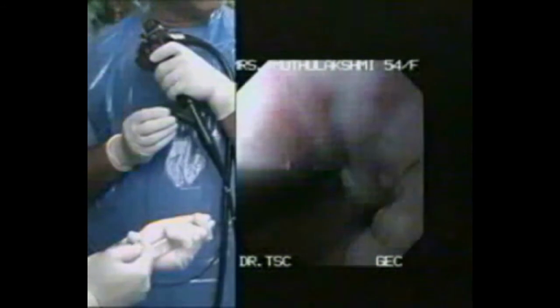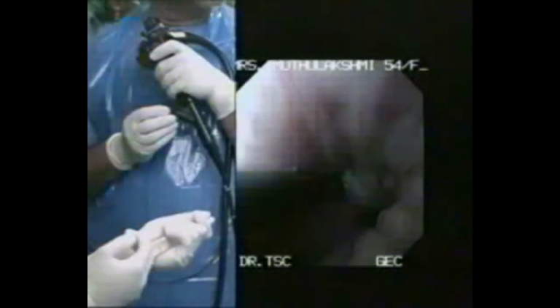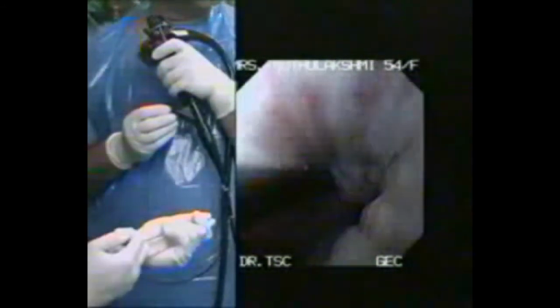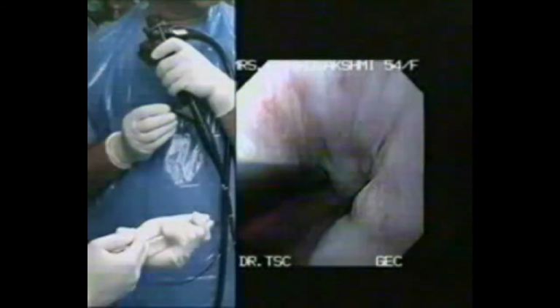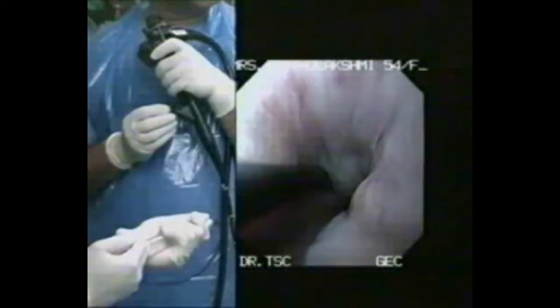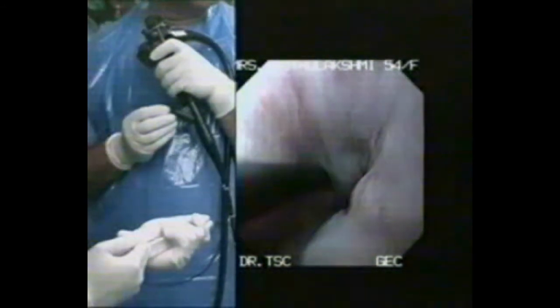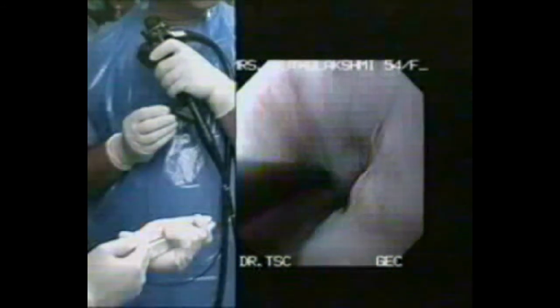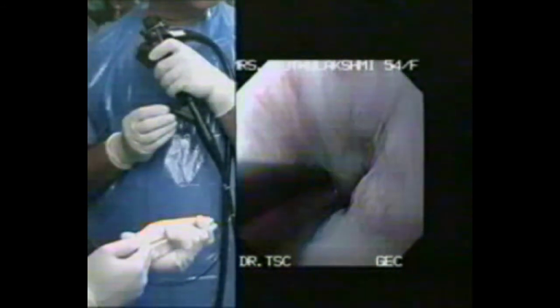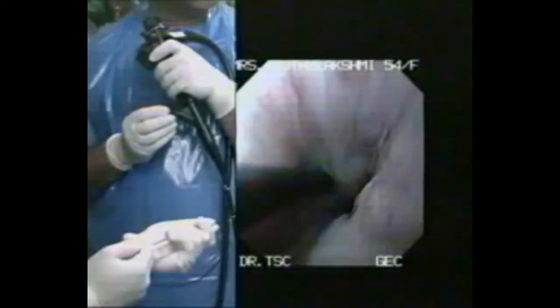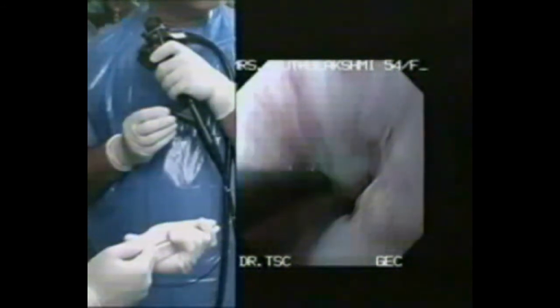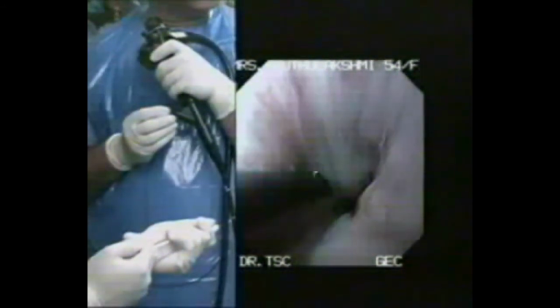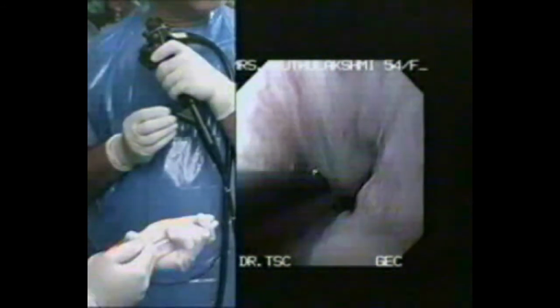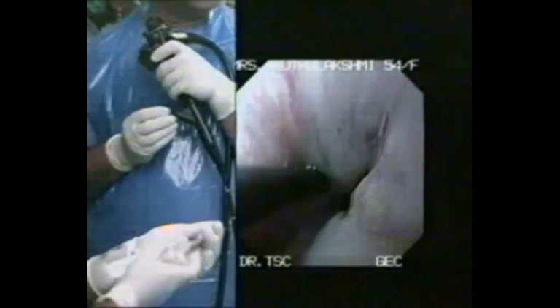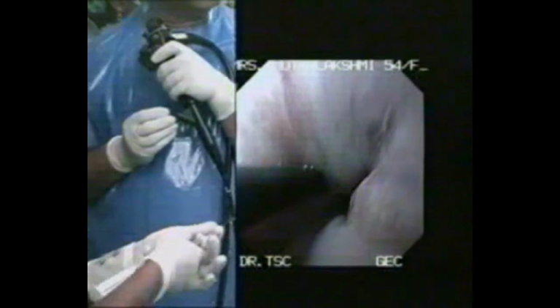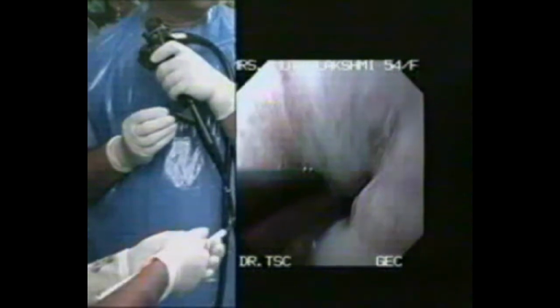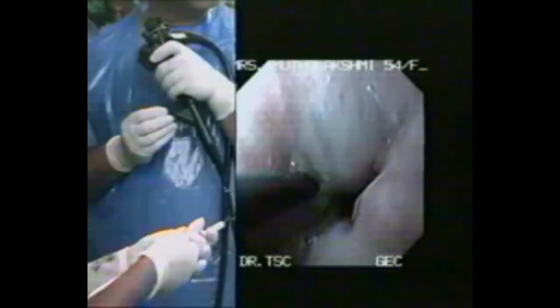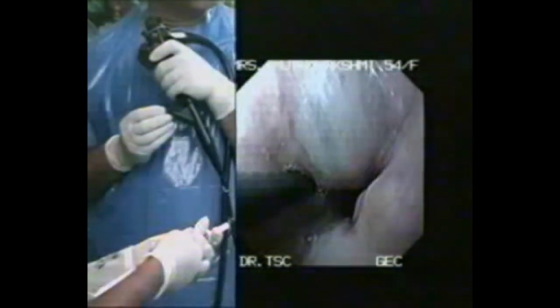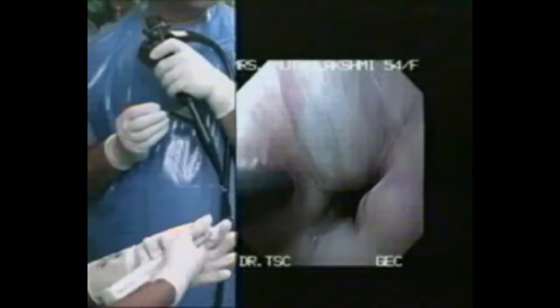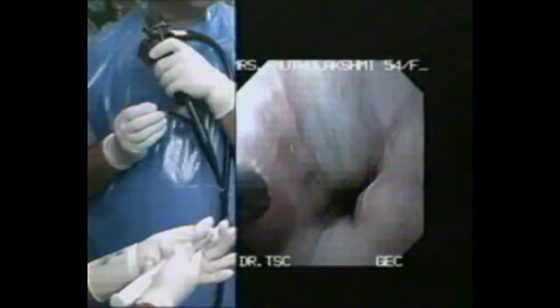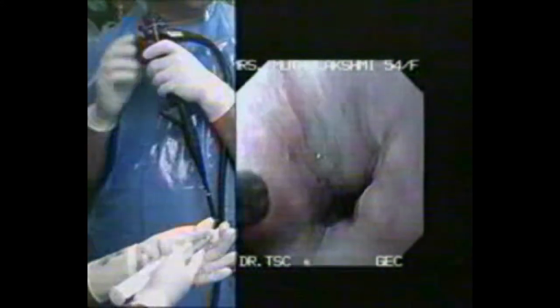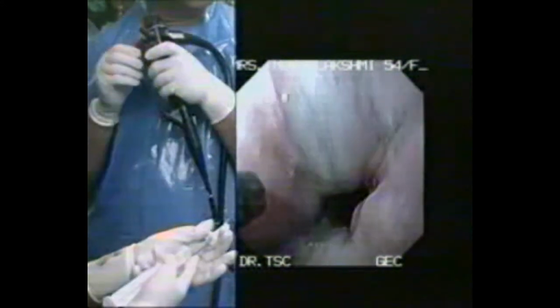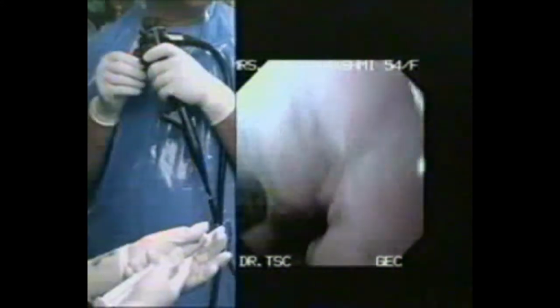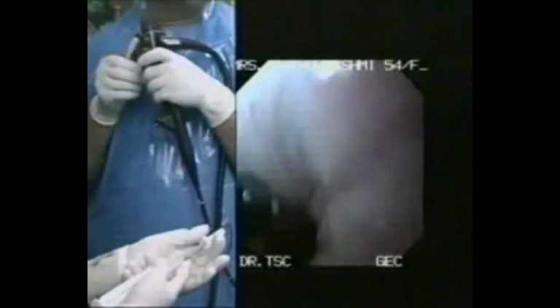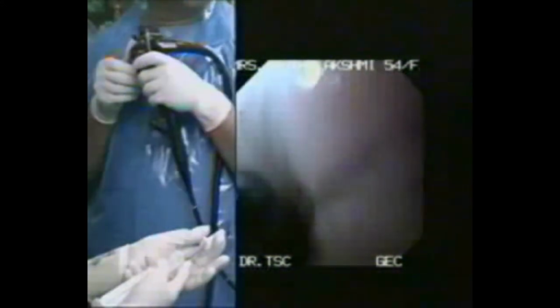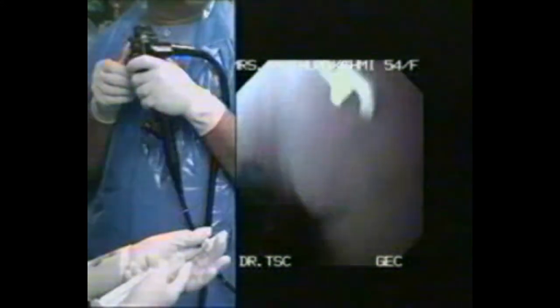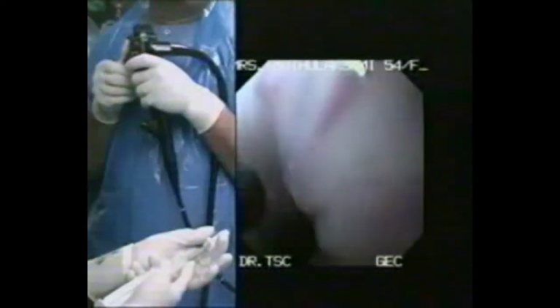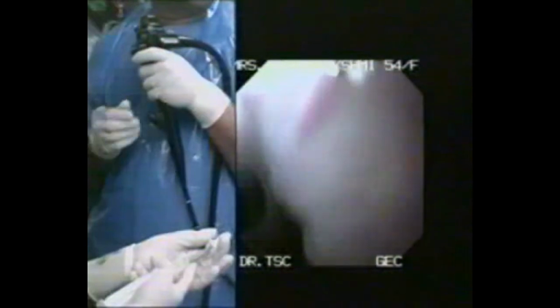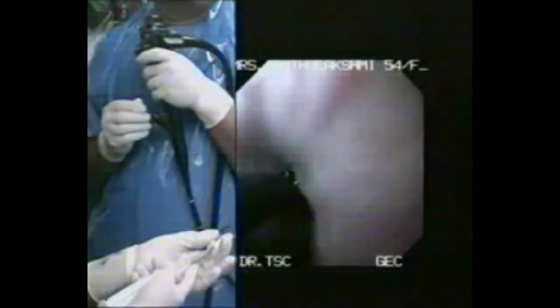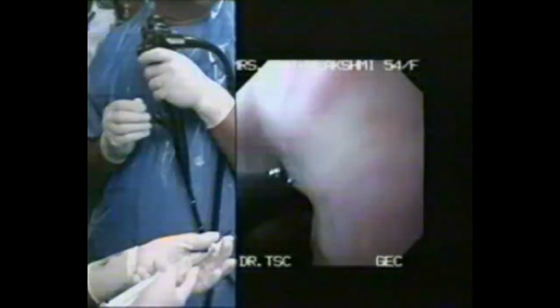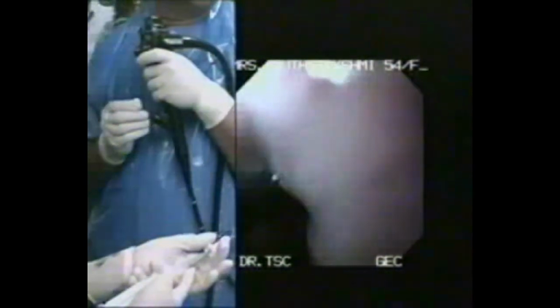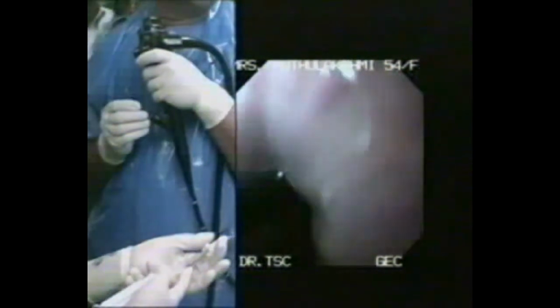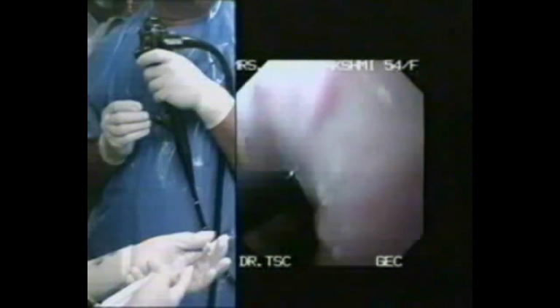First, on either side of the vein — para-variceal — we inject 0.5 to 2 ml on the left and the right side of the varices. This will compress each column of varices.